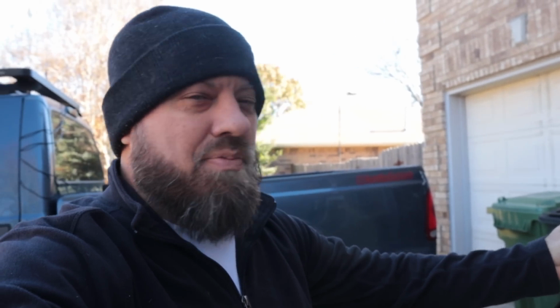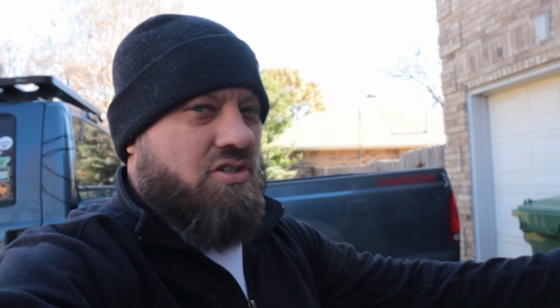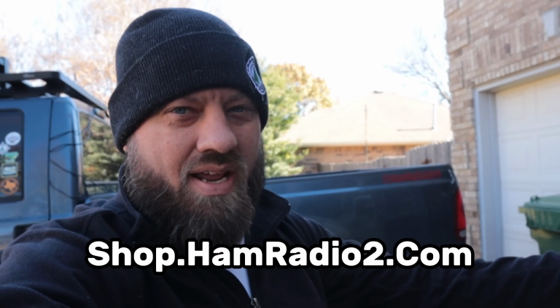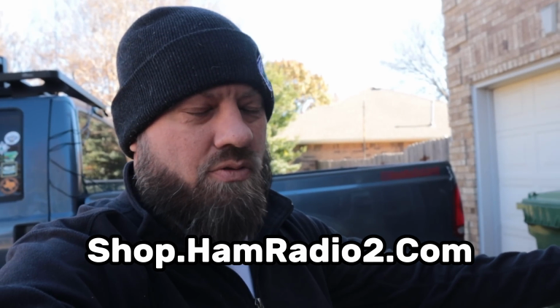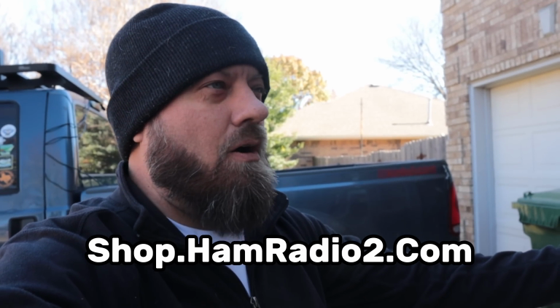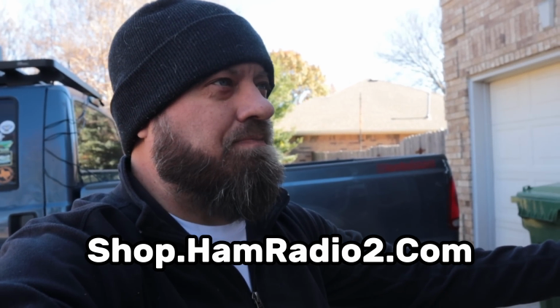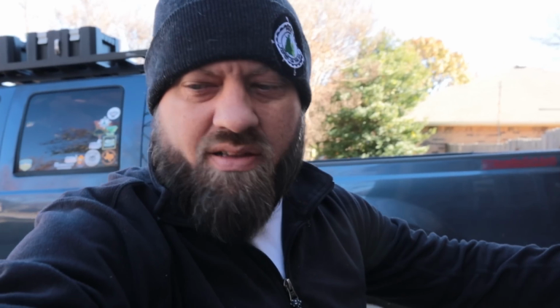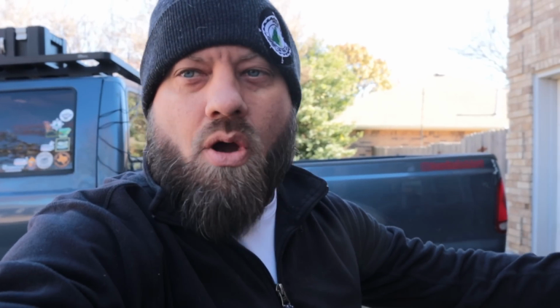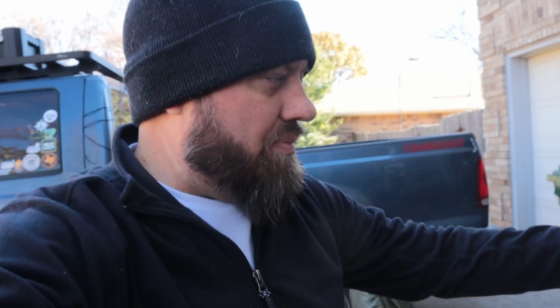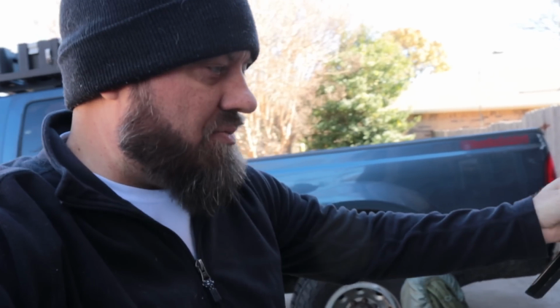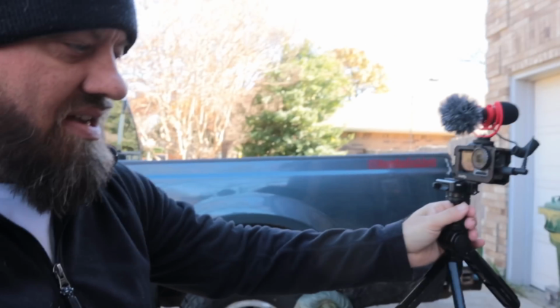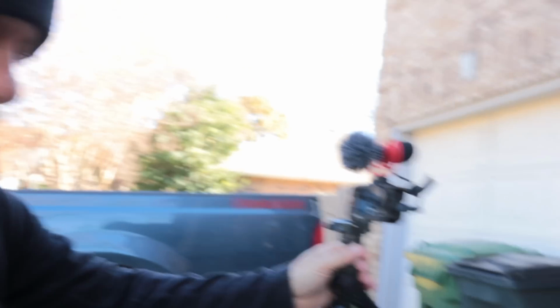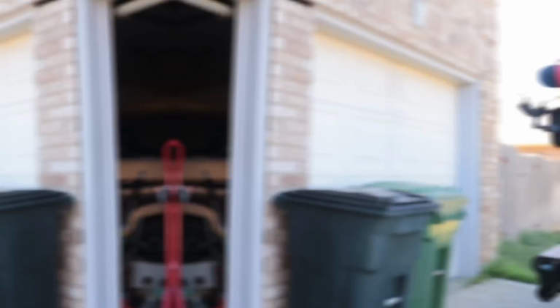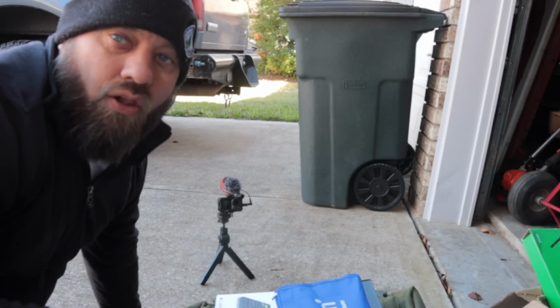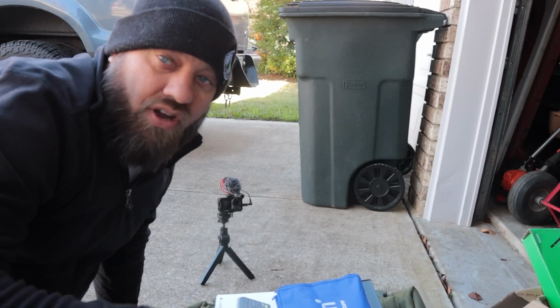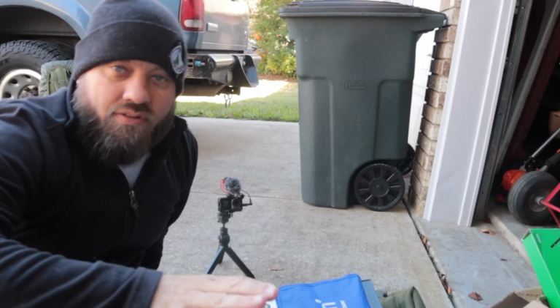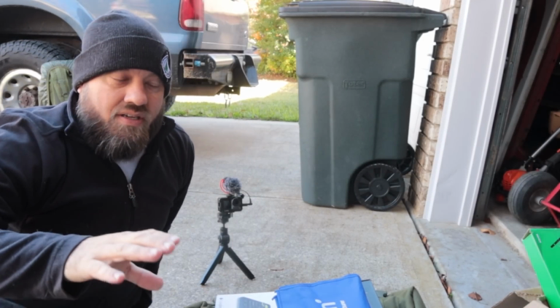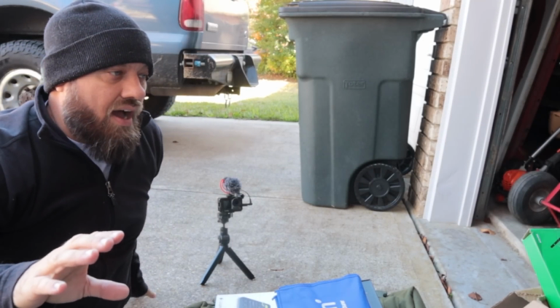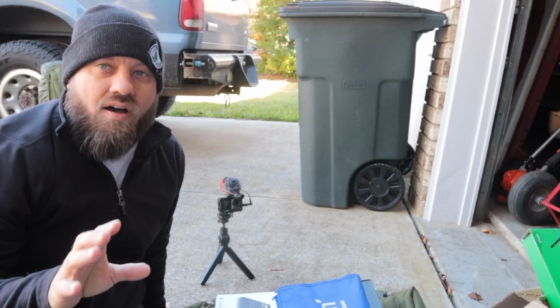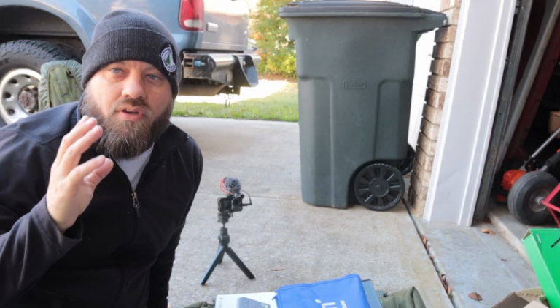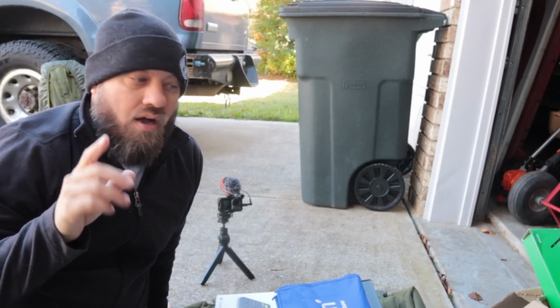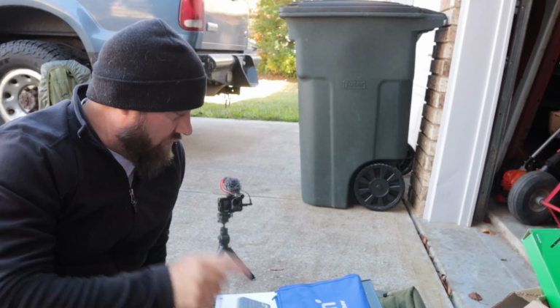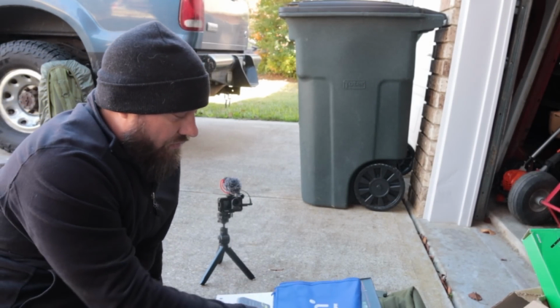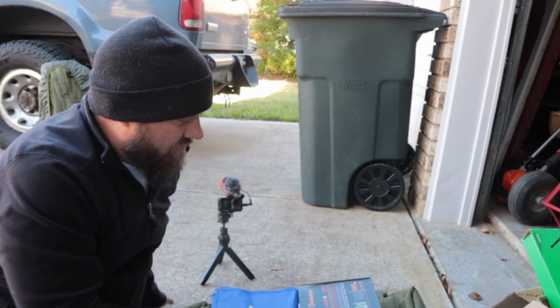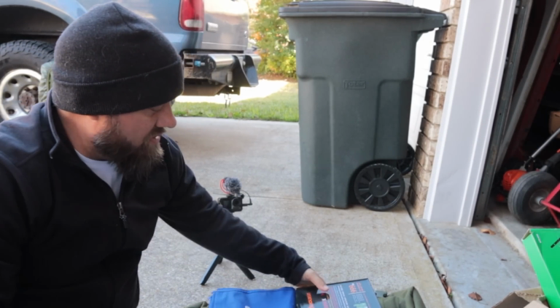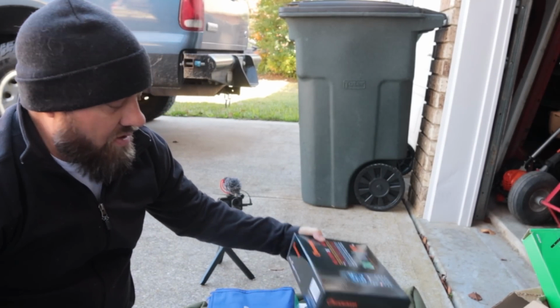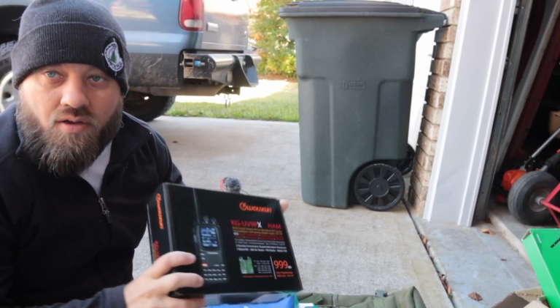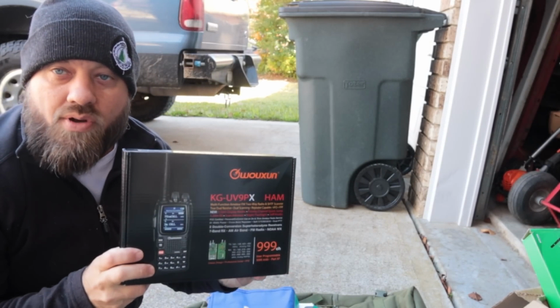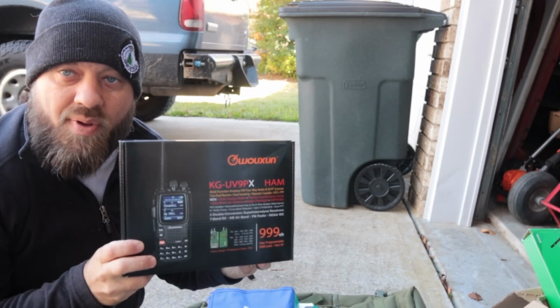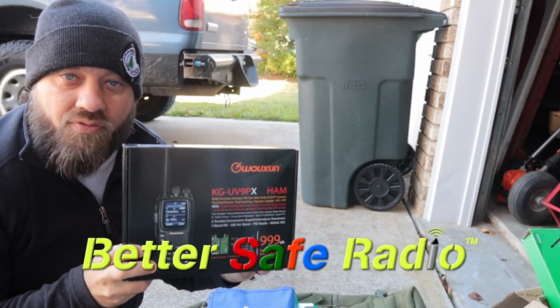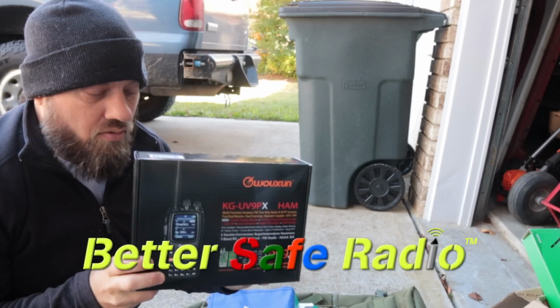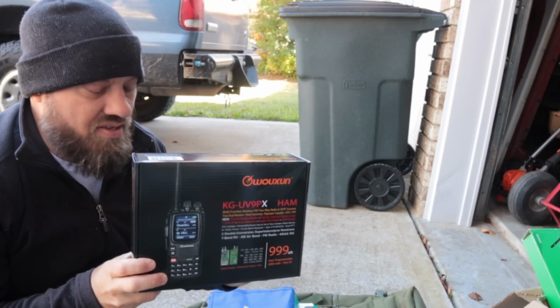It's going to be available on my website at shop.hamradio2.com. Let me just go through it because that's probably the easiest part. I've got a lot of stuff — first and foremost, donated by BetterSafe Radio, is this...